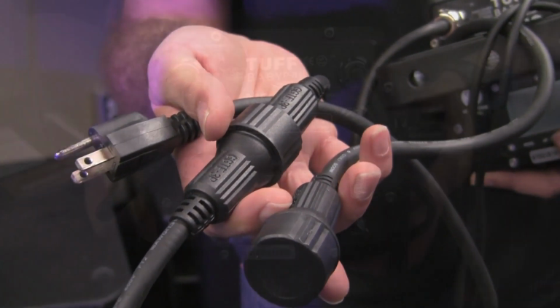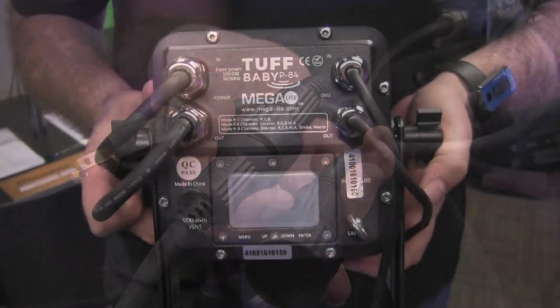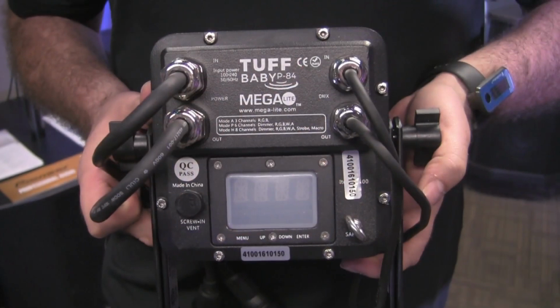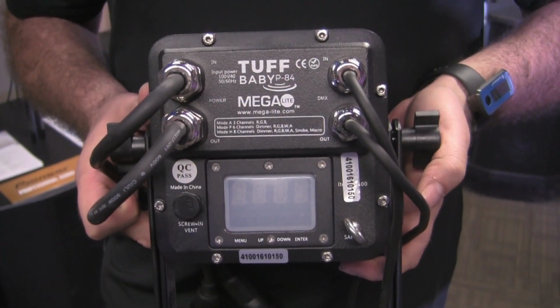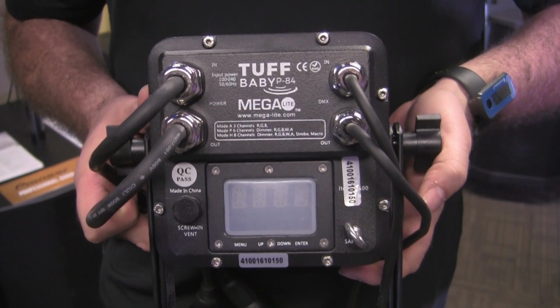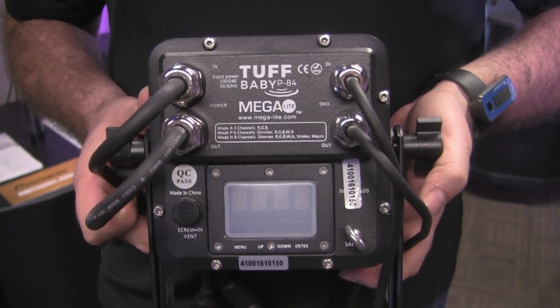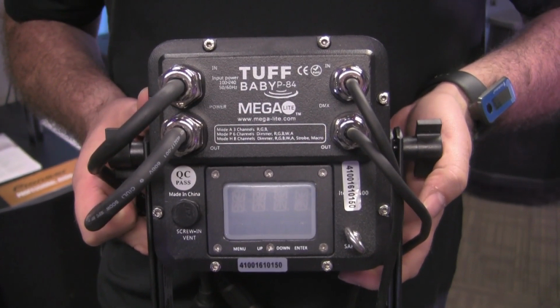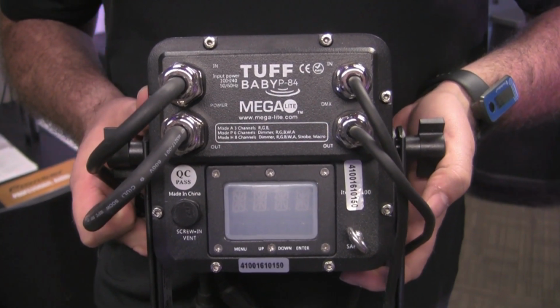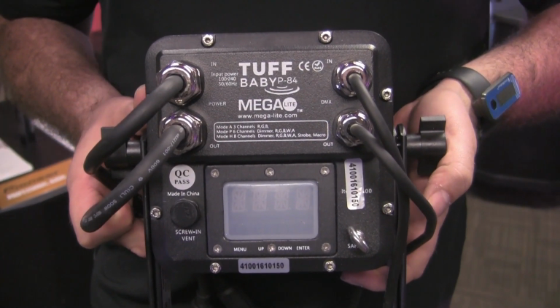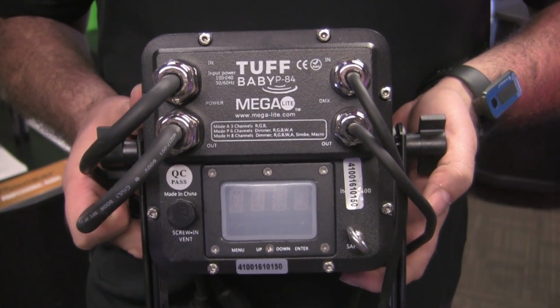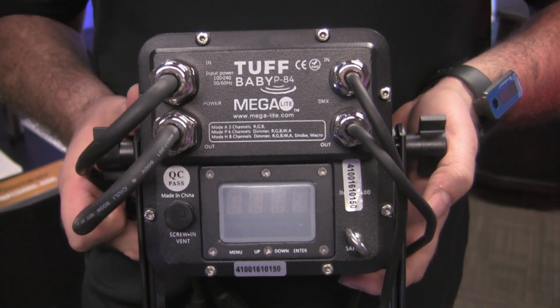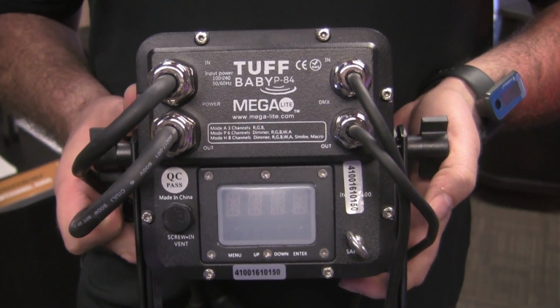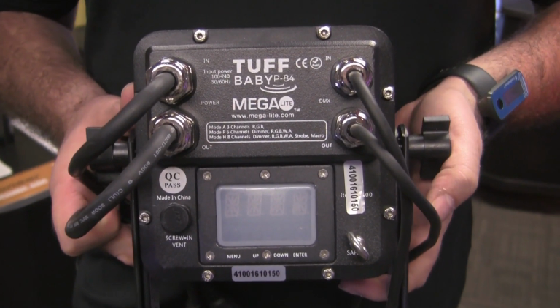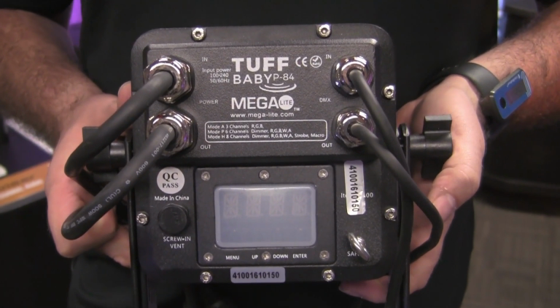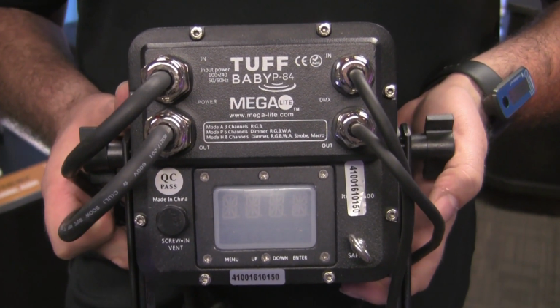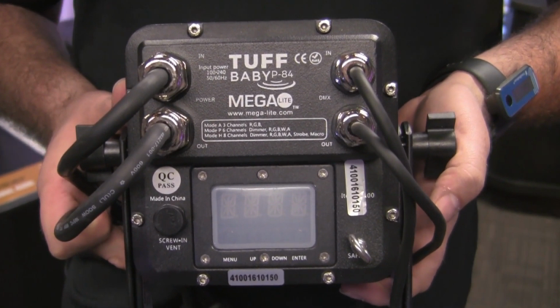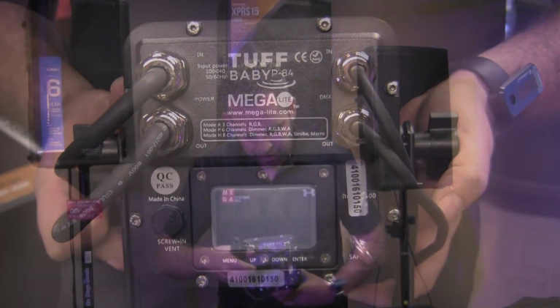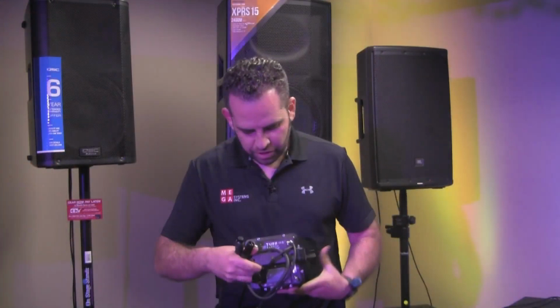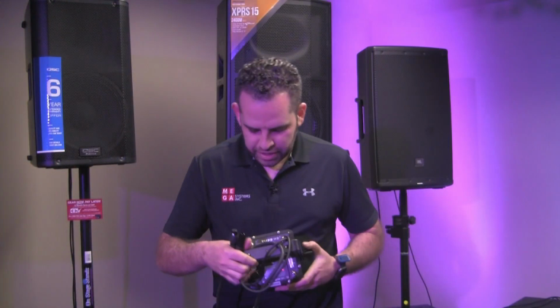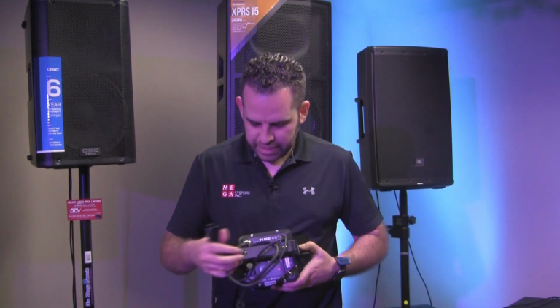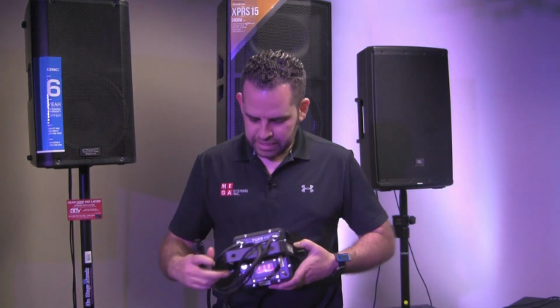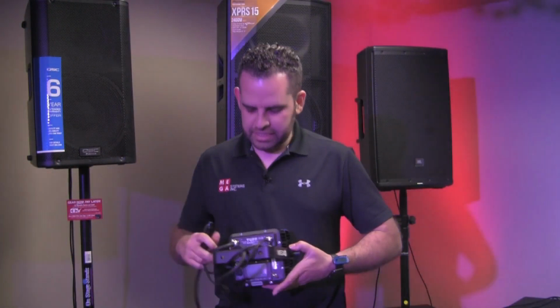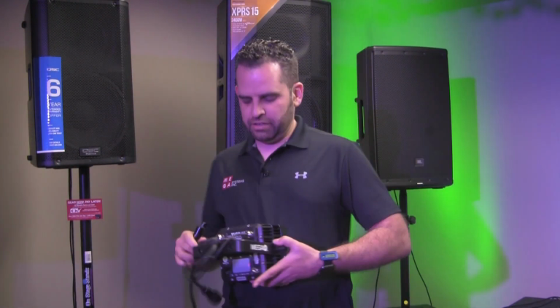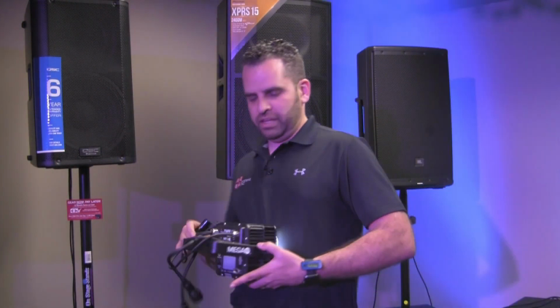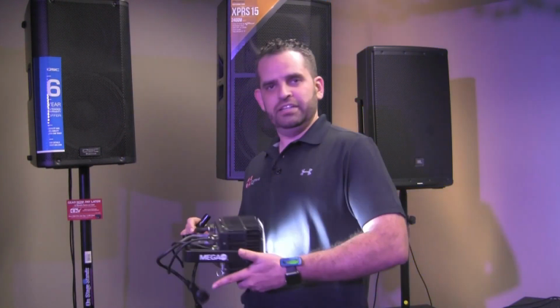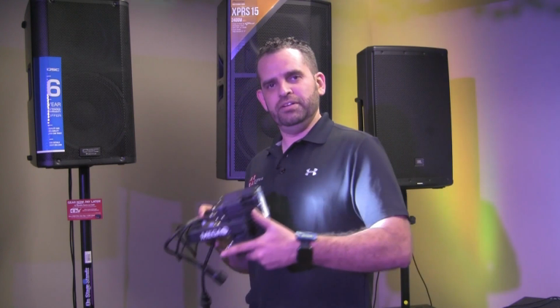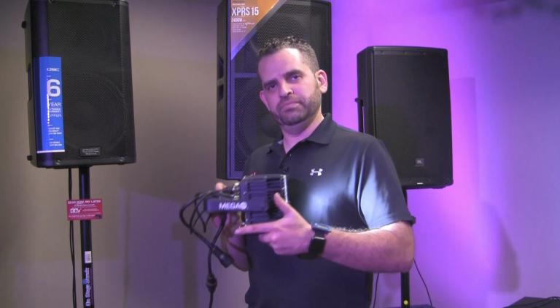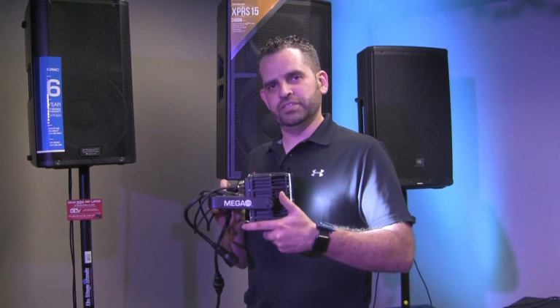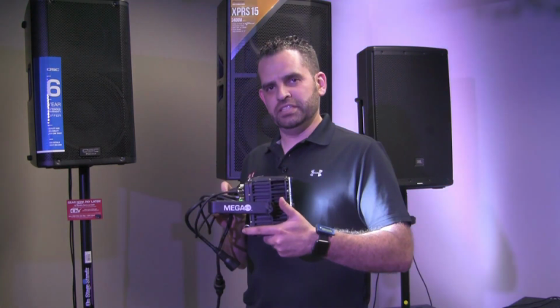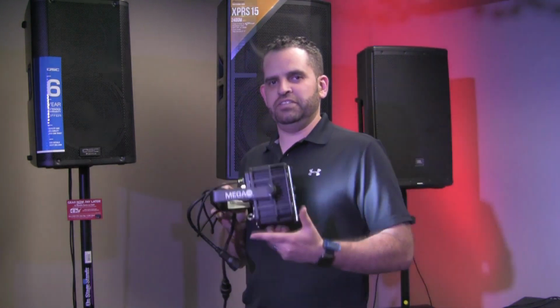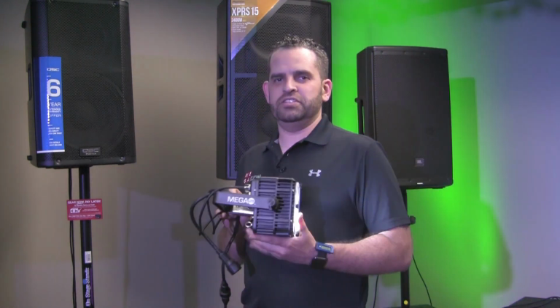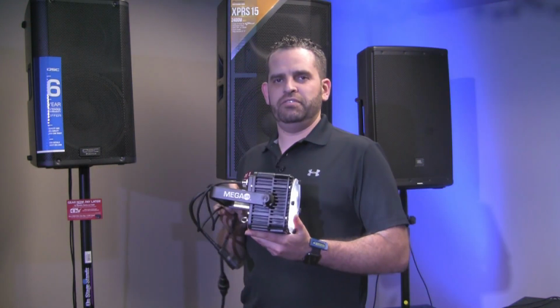Kind of showing off the back. Our unit is ETL compliant as well, so it's safe to use everywhere.